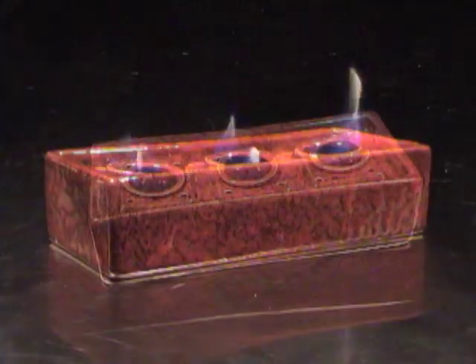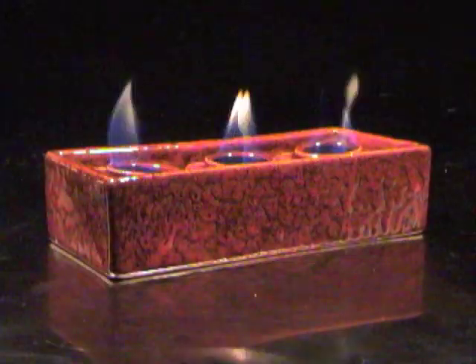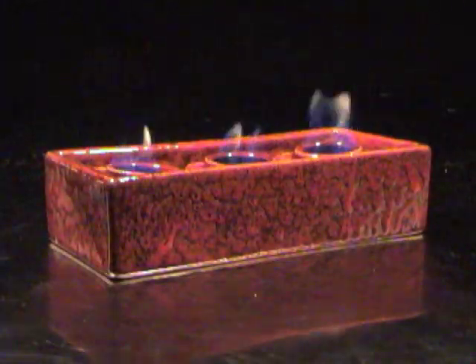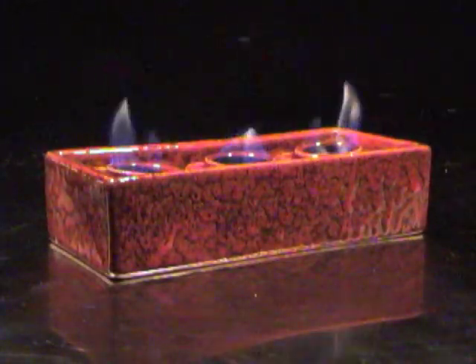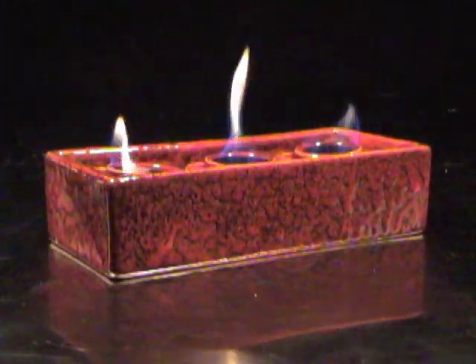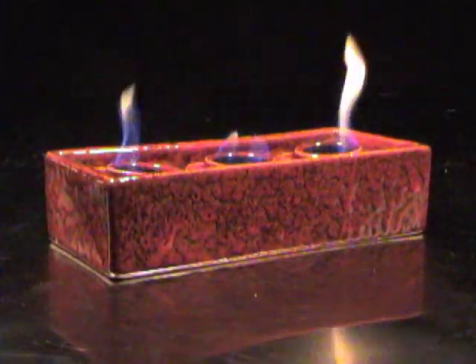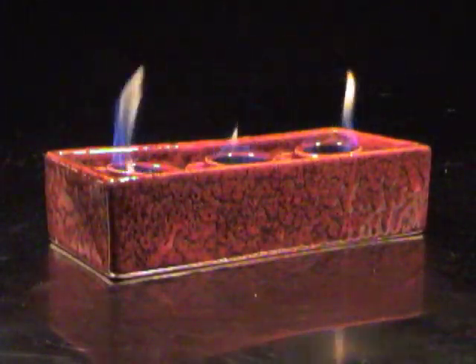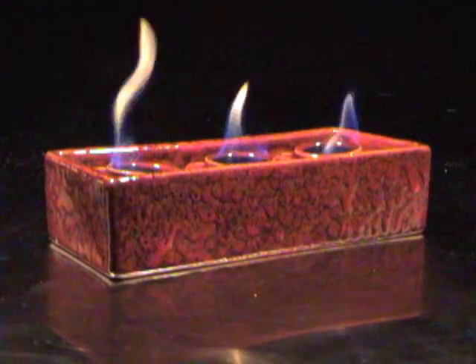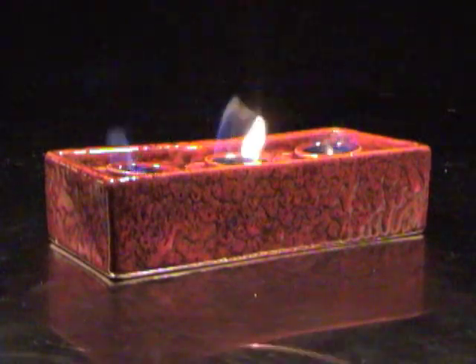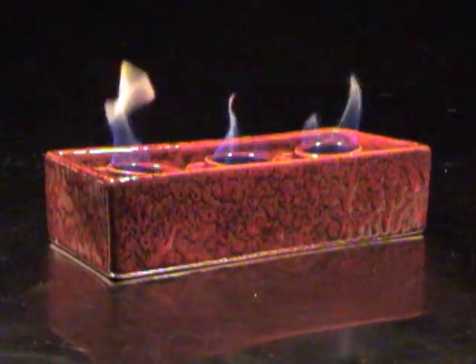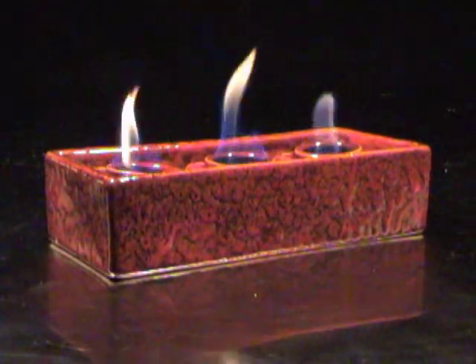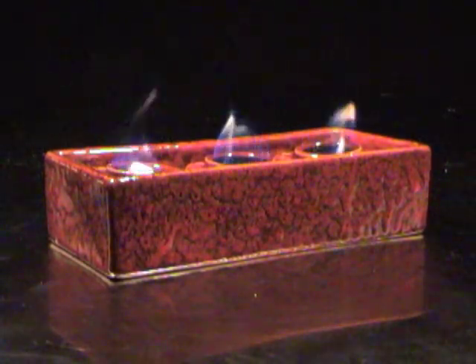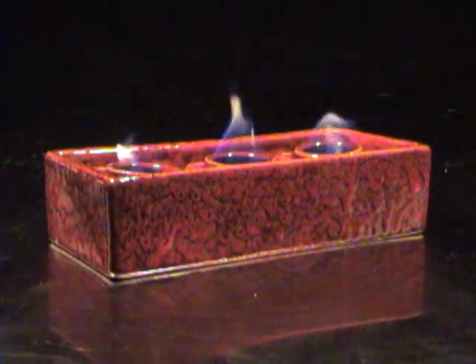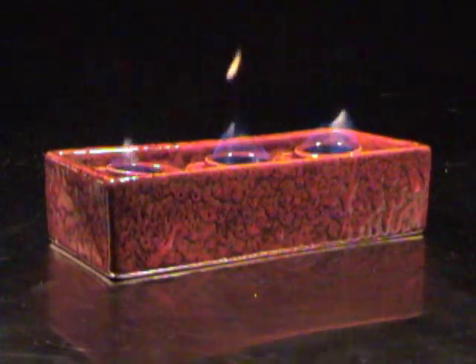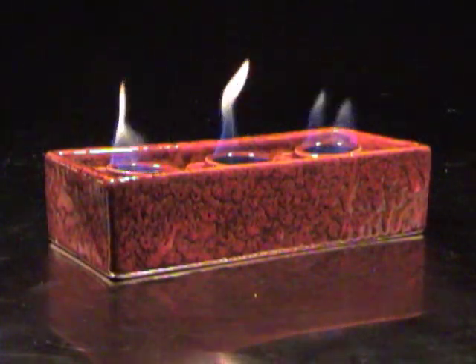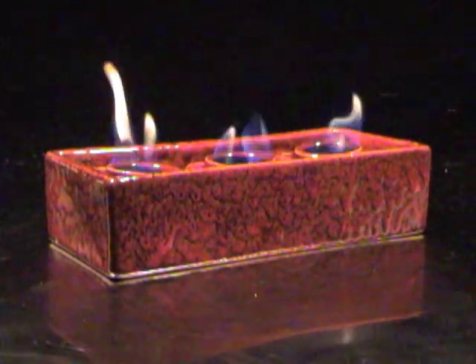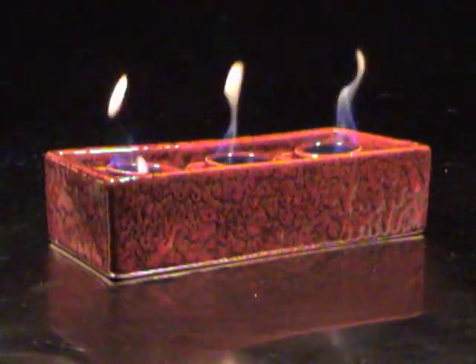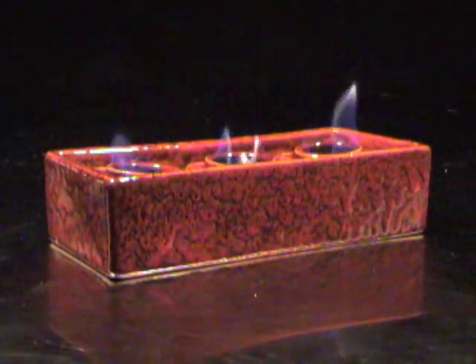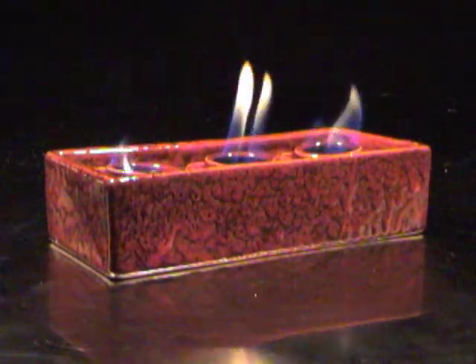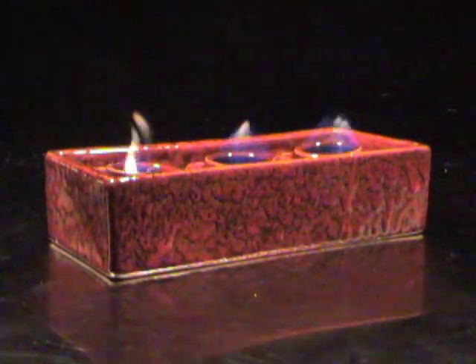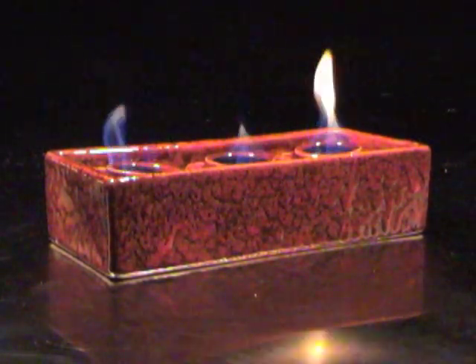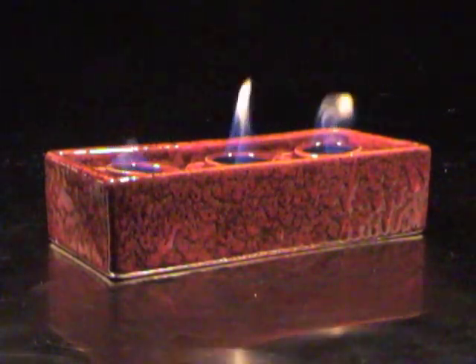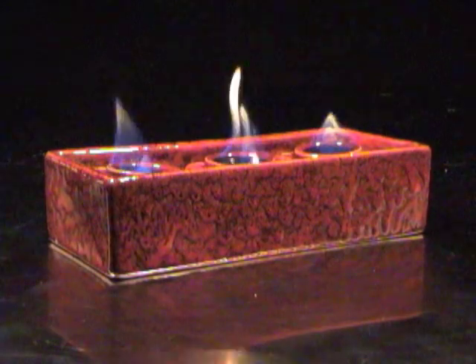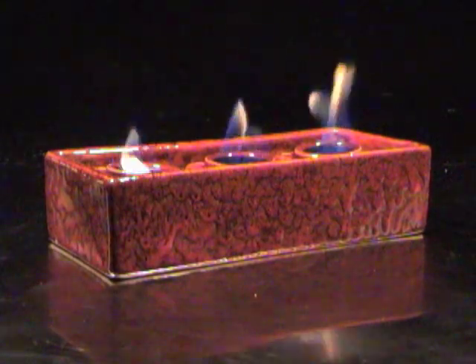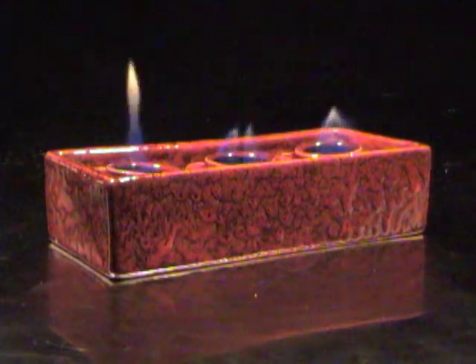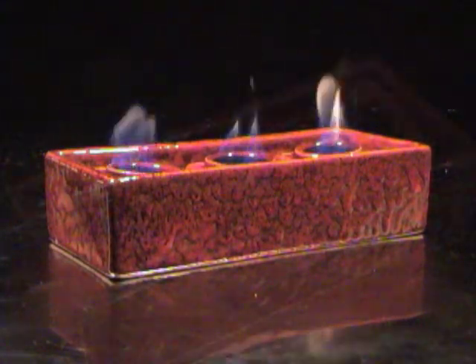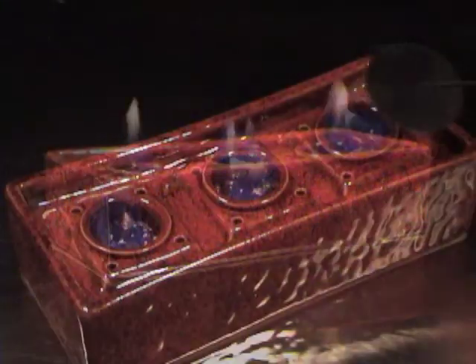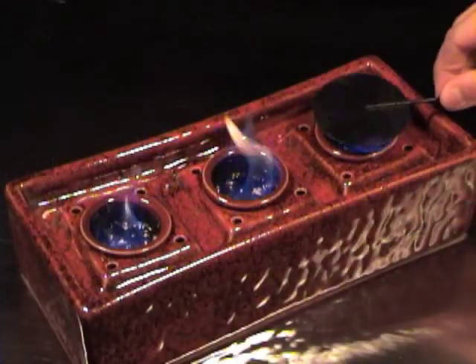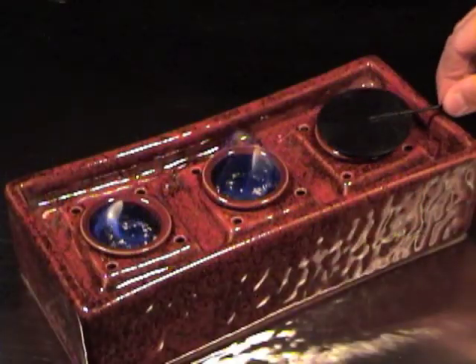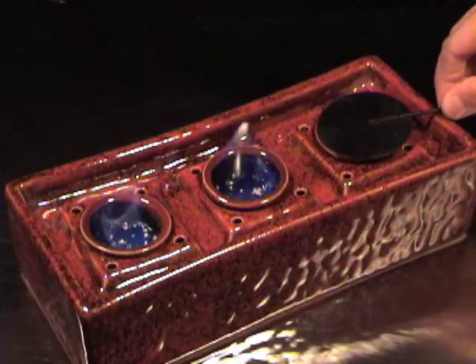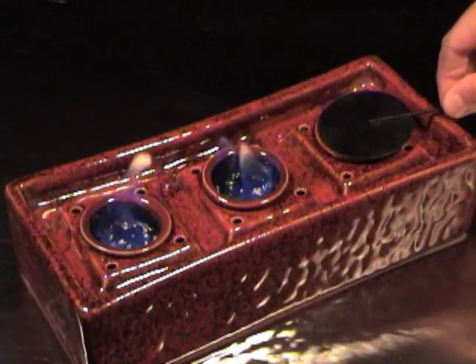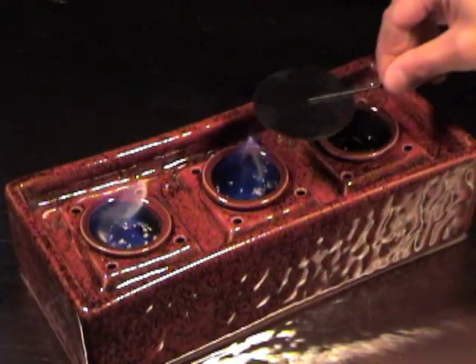Beautifully handmade artisan glazed ceramic pot is a unique work of art in deep red with eye-catching brown and tan hues. Fill the three ceramic cylinders with fire pot fuel gel and let the dancing flames begin.